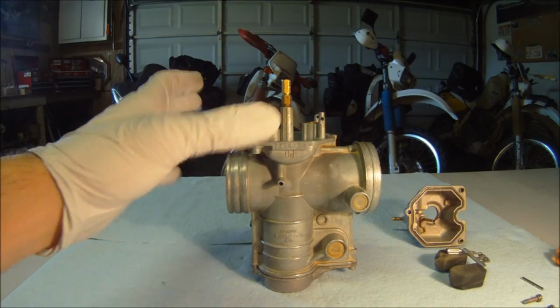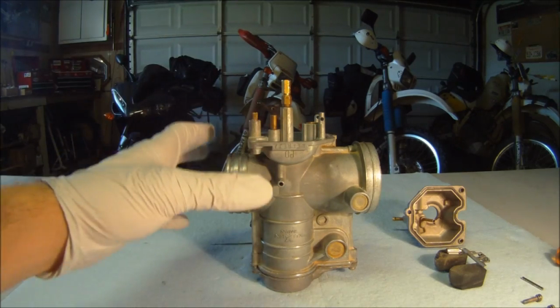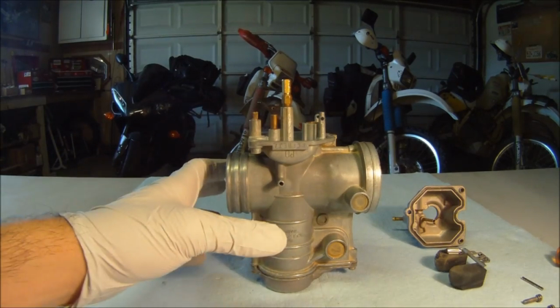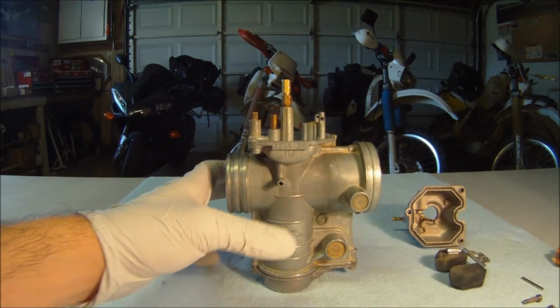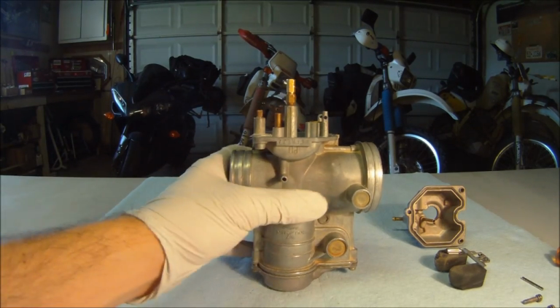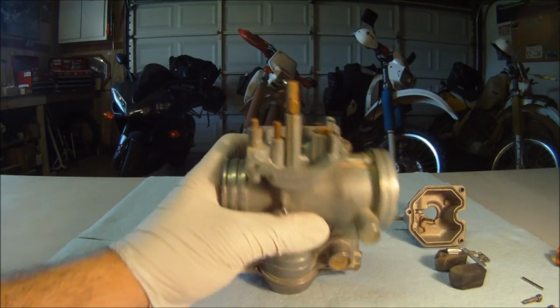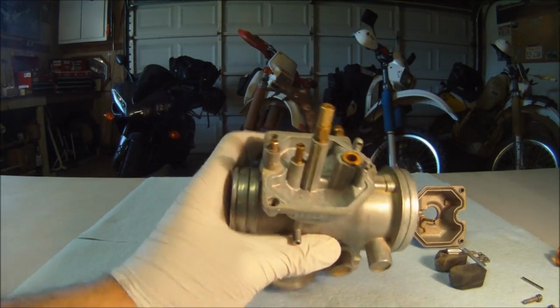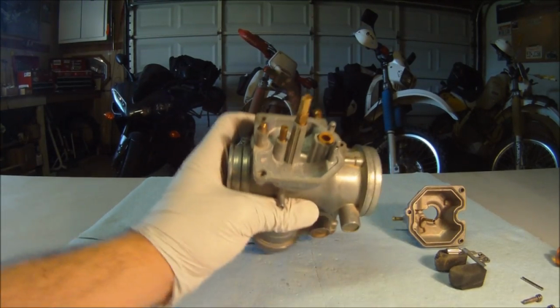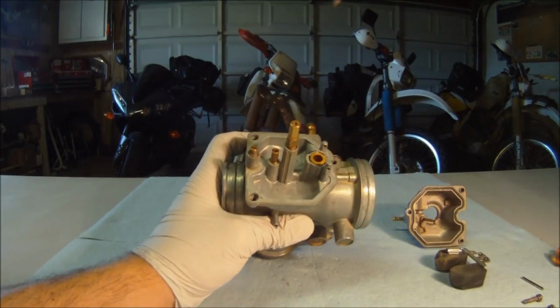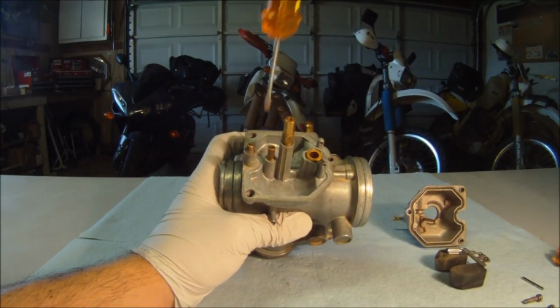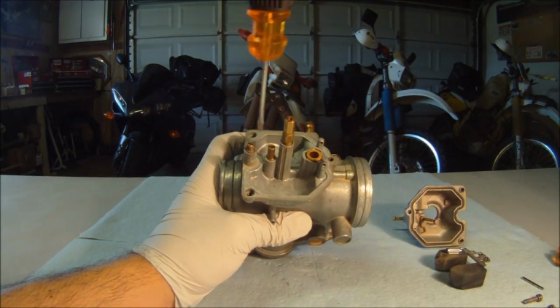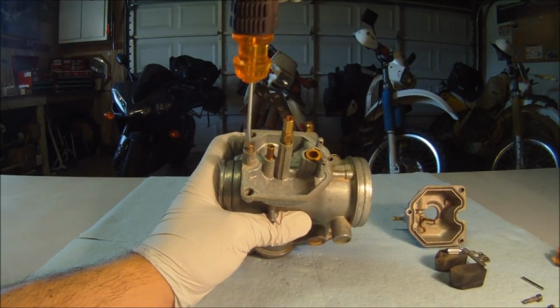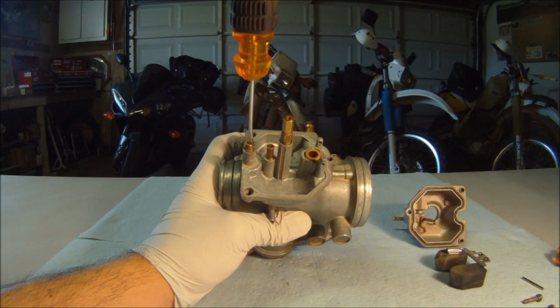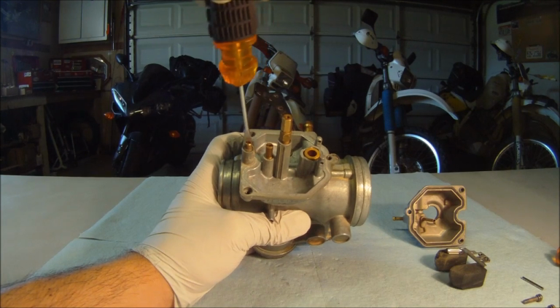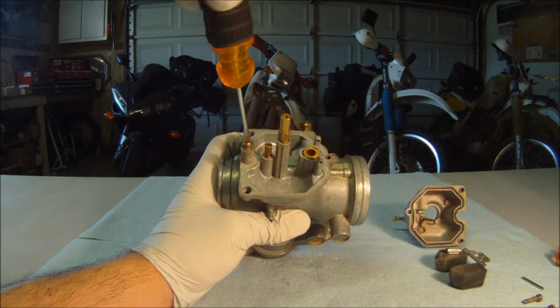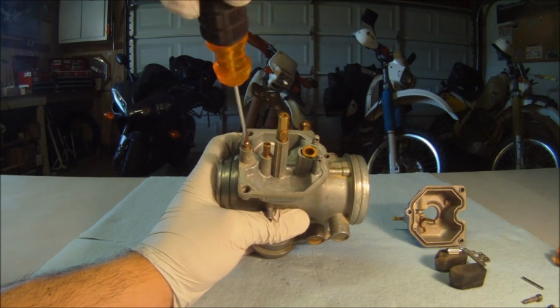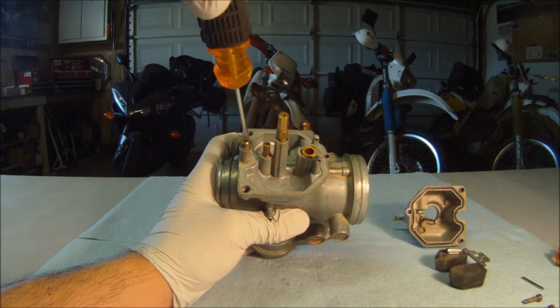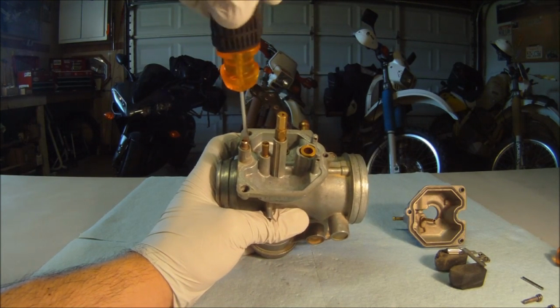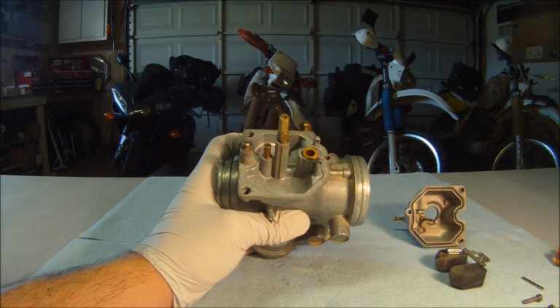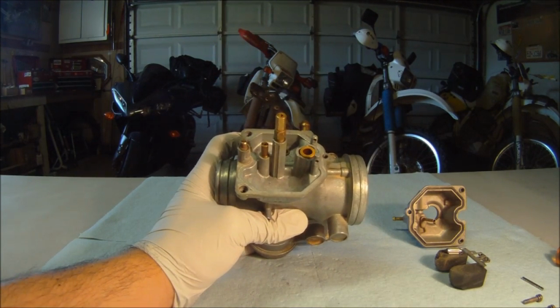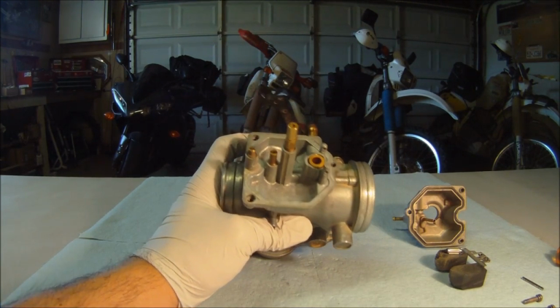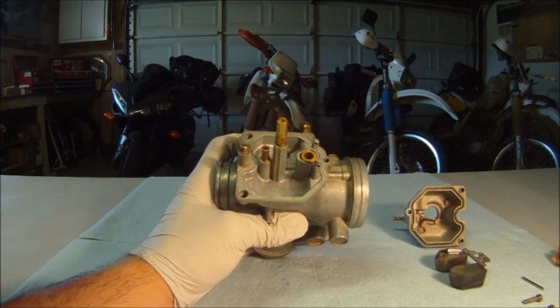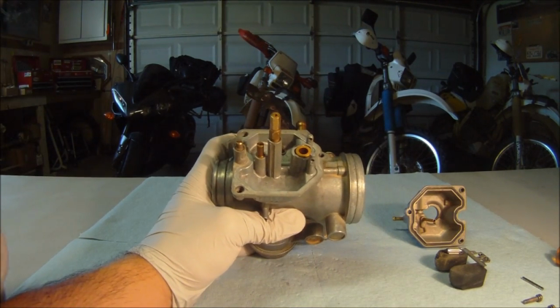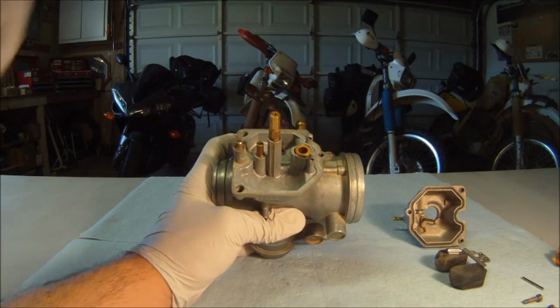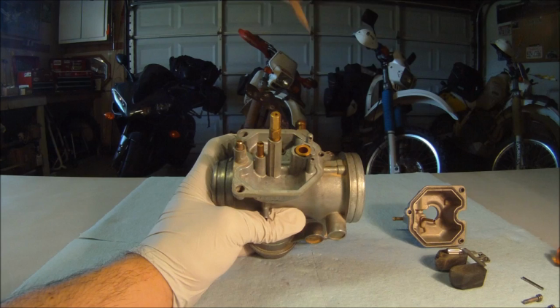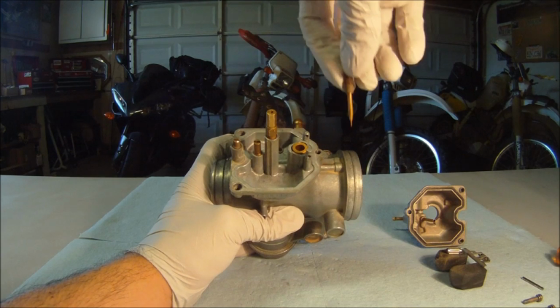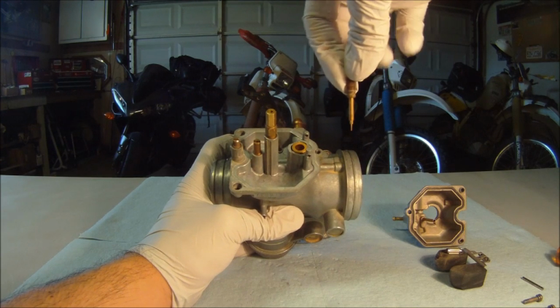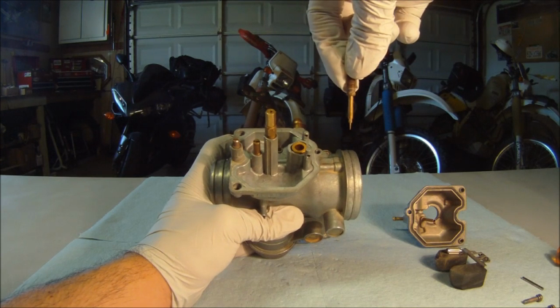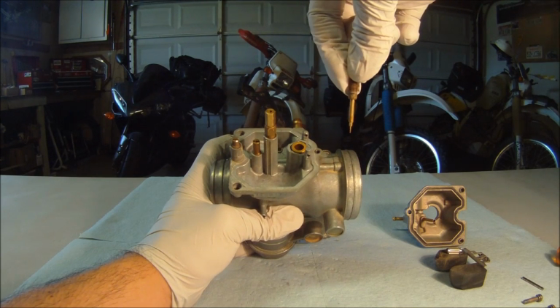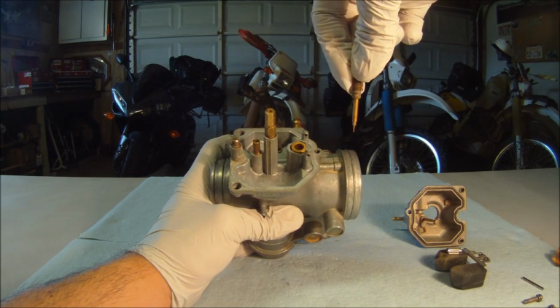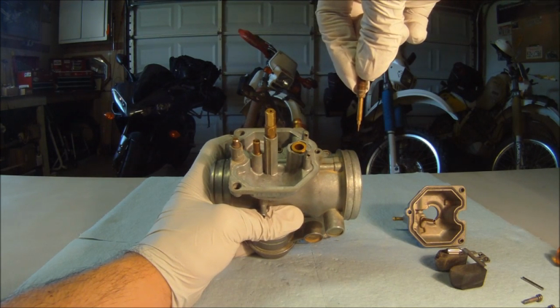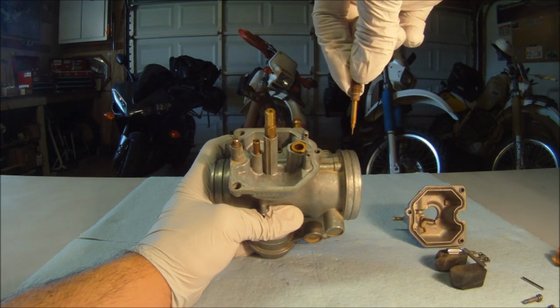Now we will review the jets. The pilot screw is on the far left and is not replaced unless corrosion is expected. This is used for minute adjustments. Here we have one out for example.